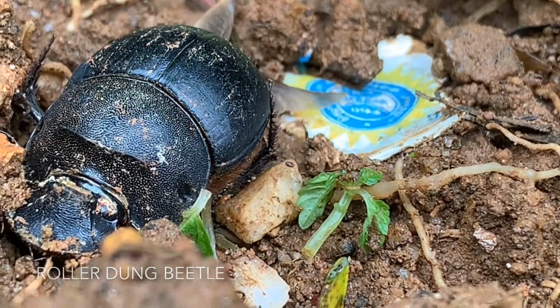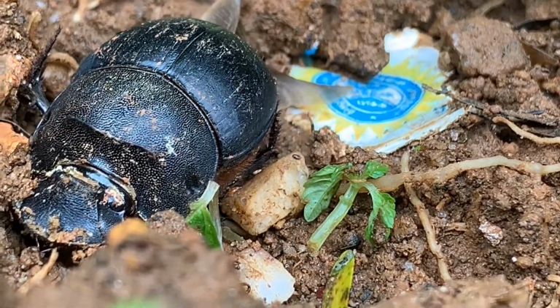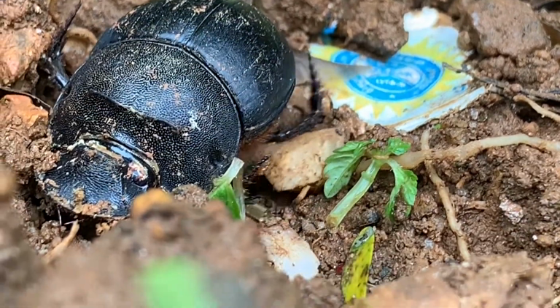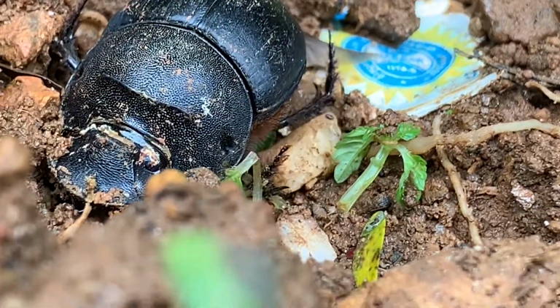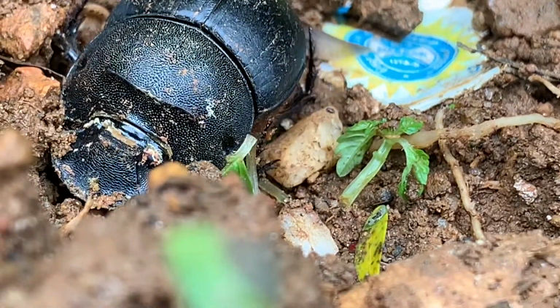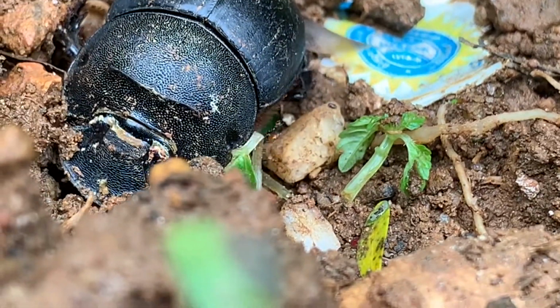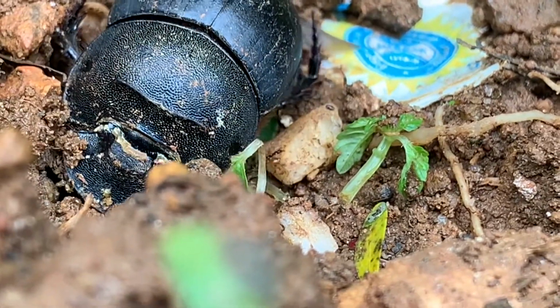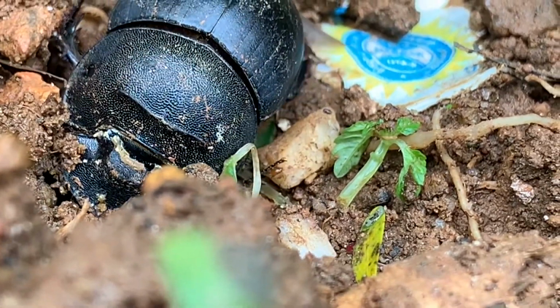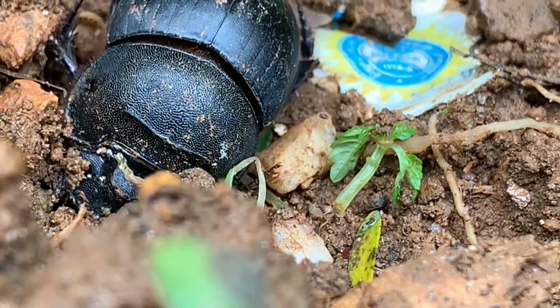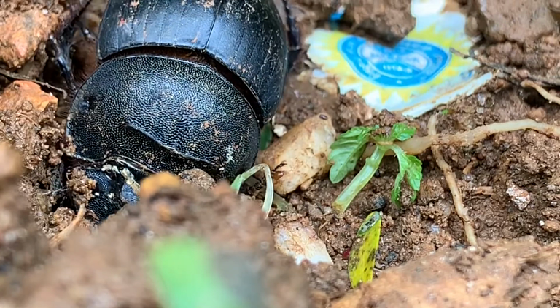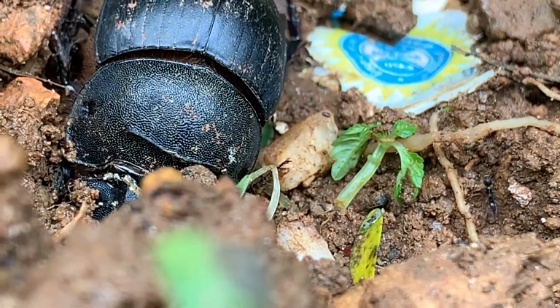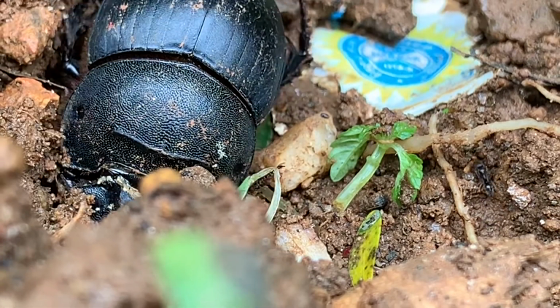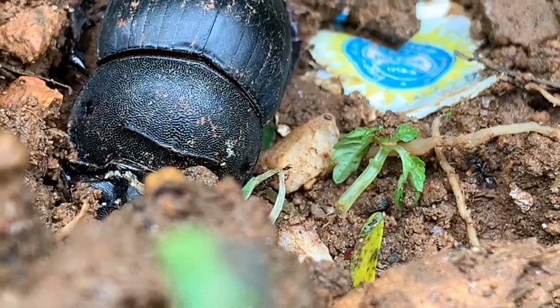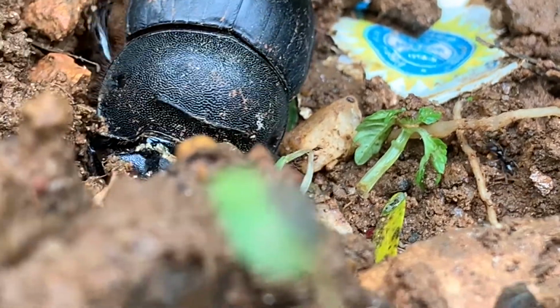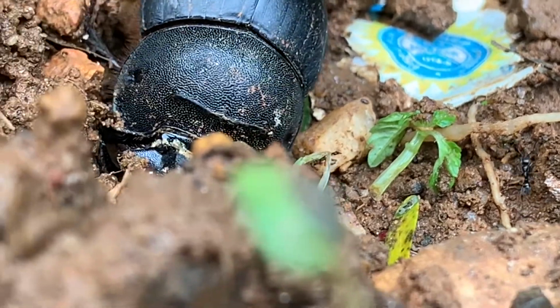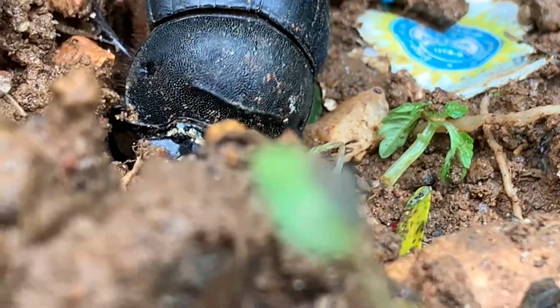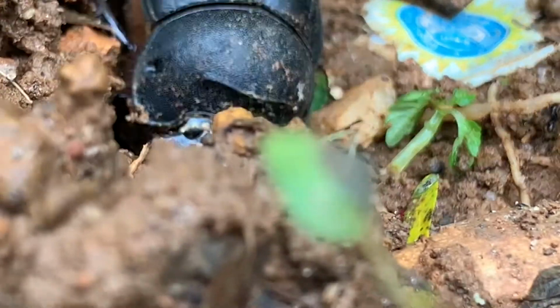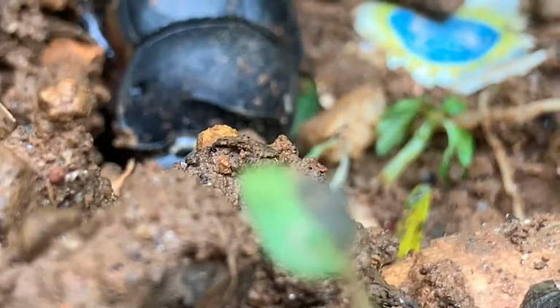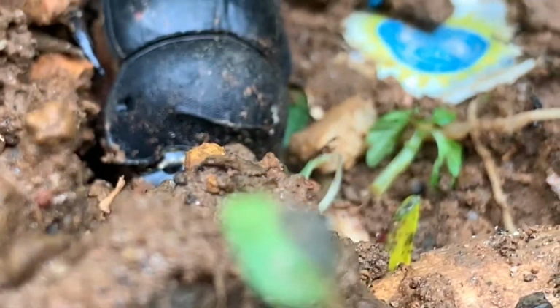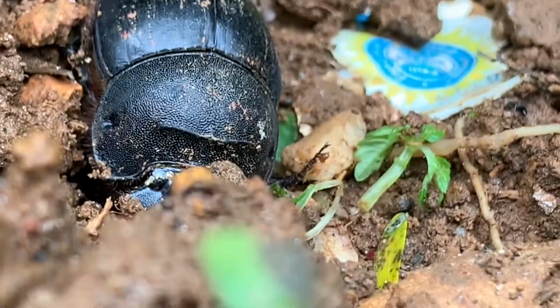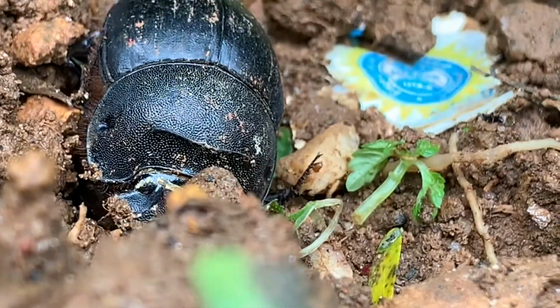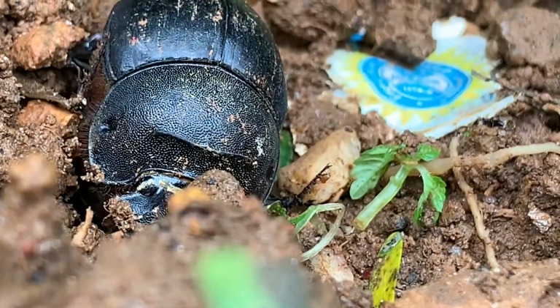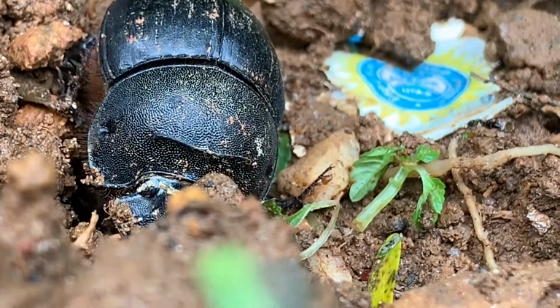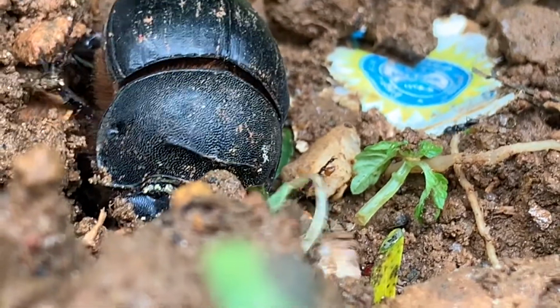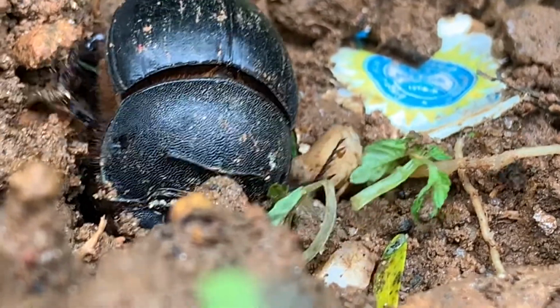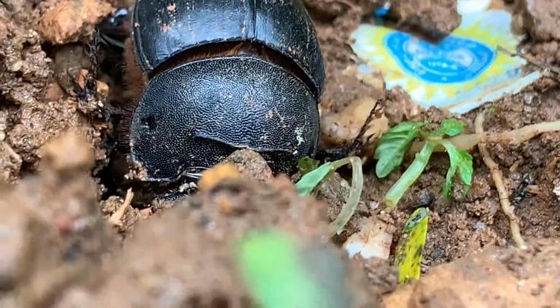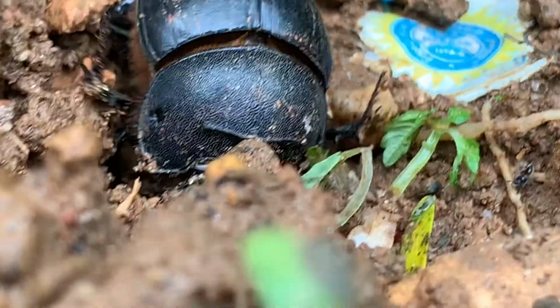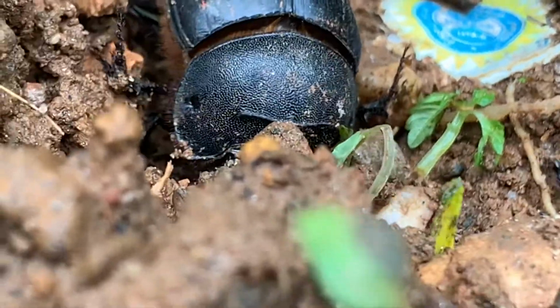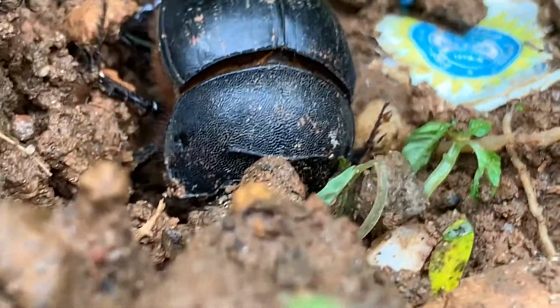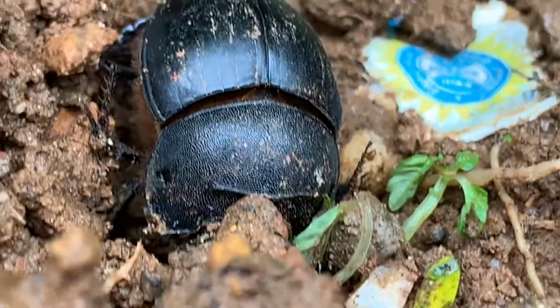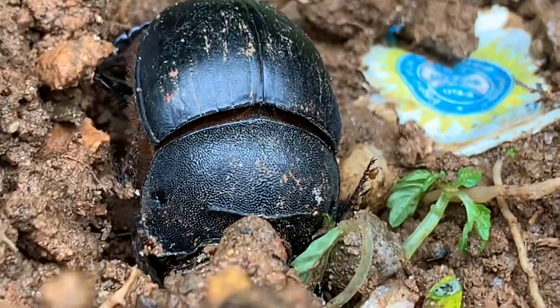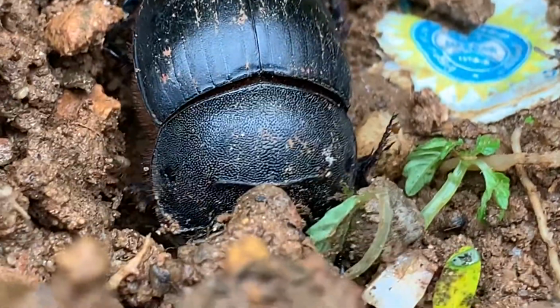They range in color from black, brown, and red with a metallic appearance. They search for dung using their sensitive sense of smell.